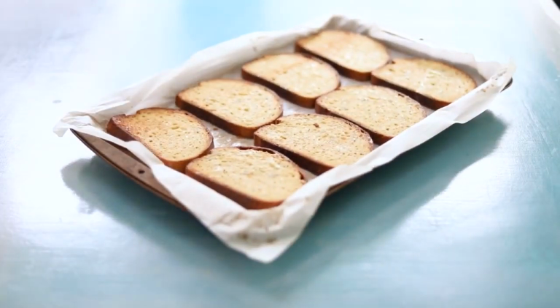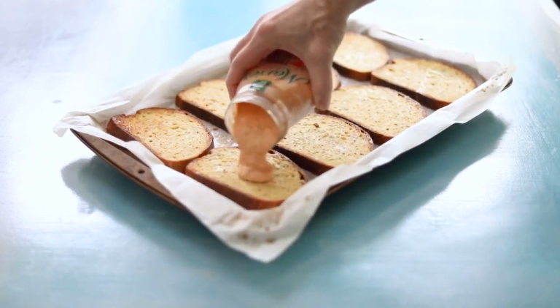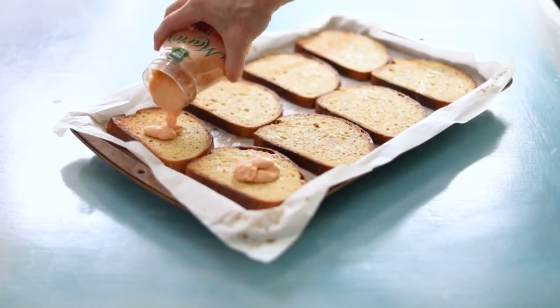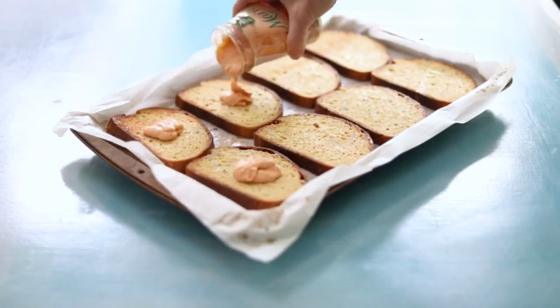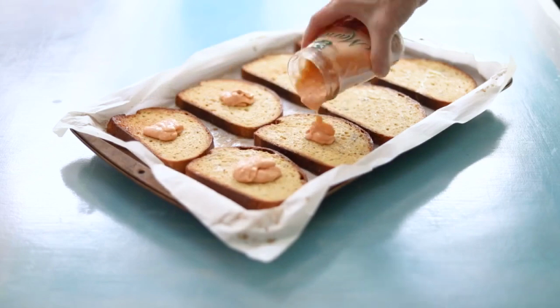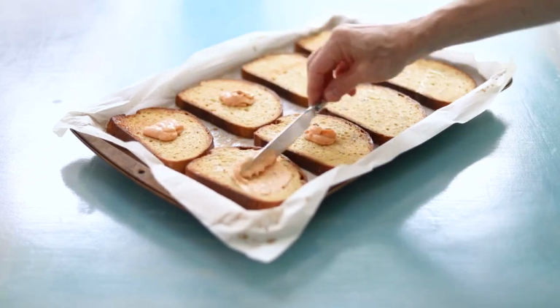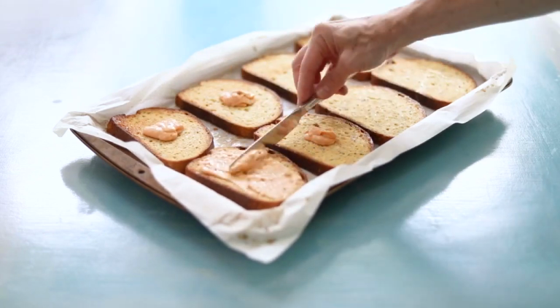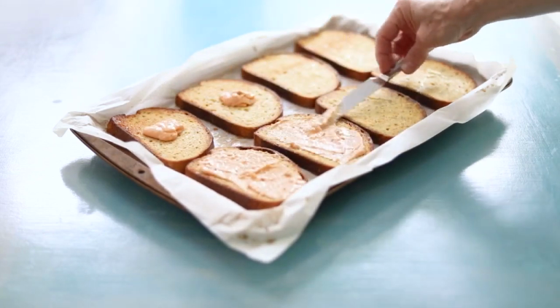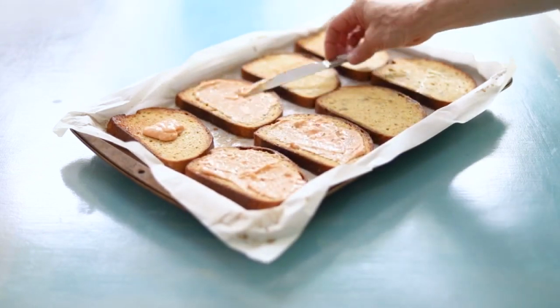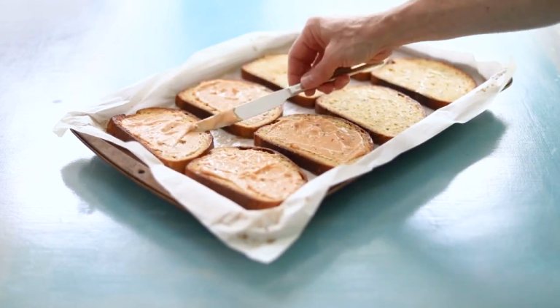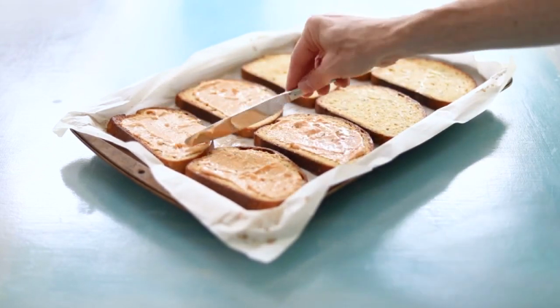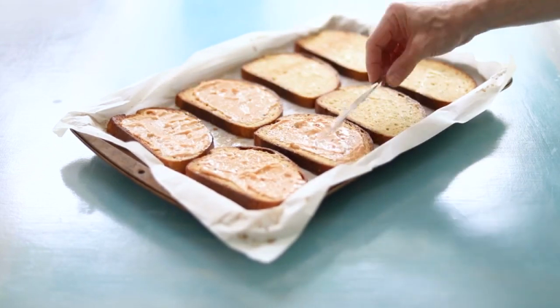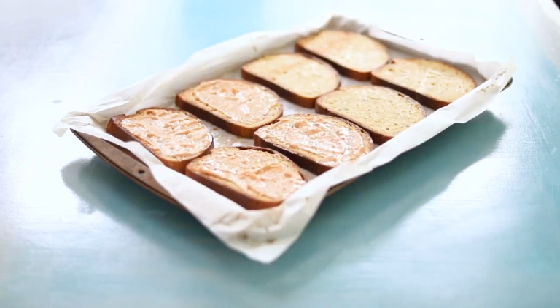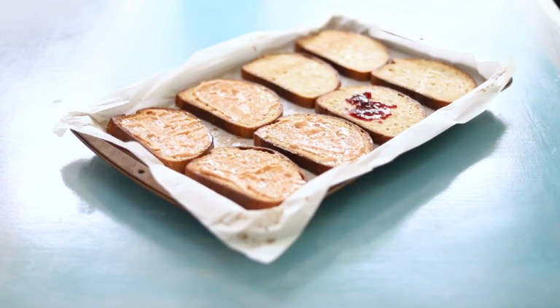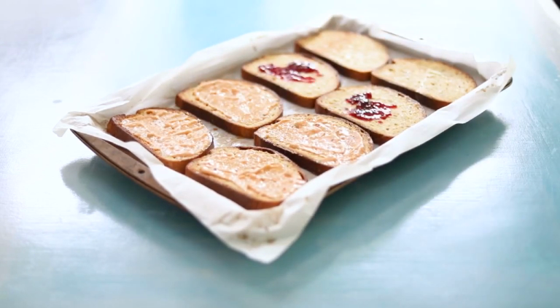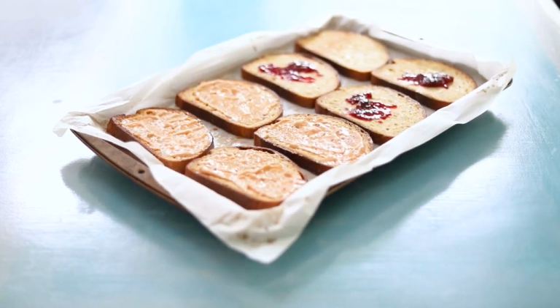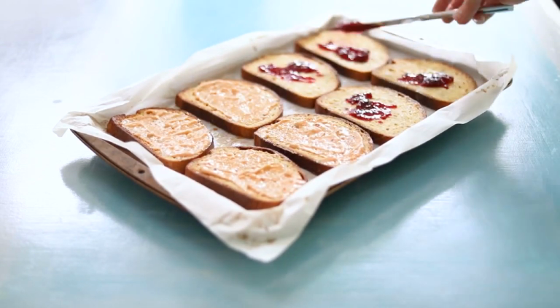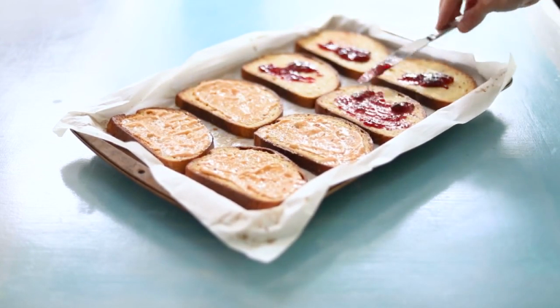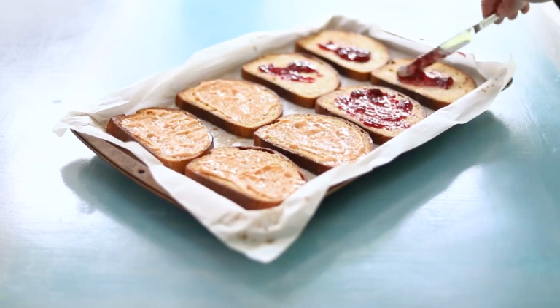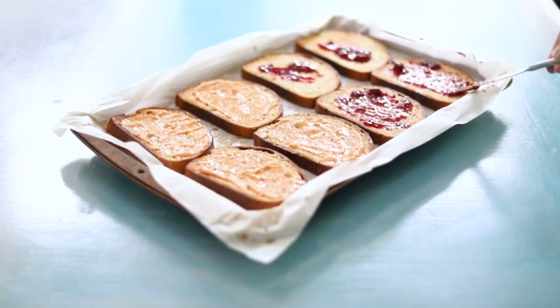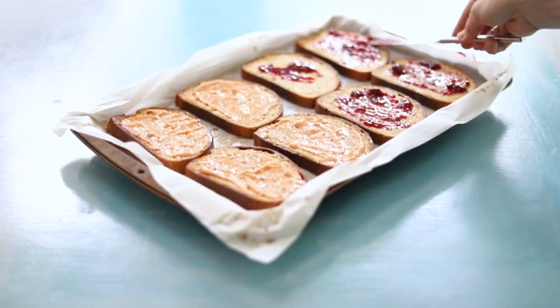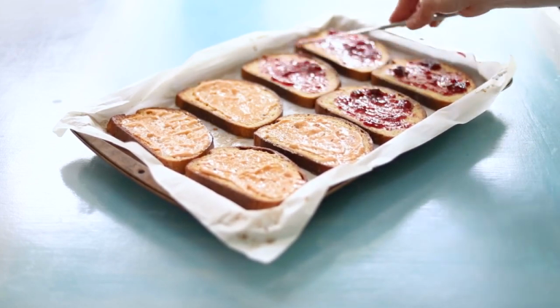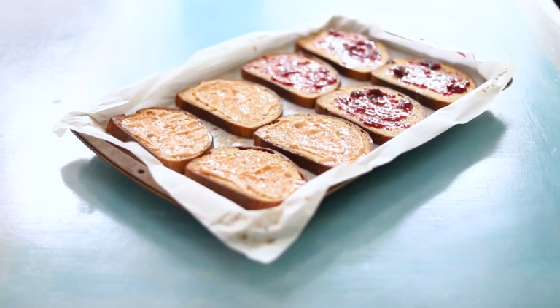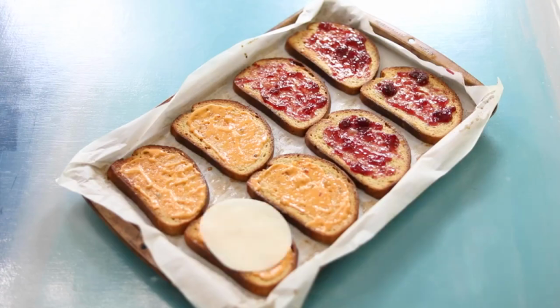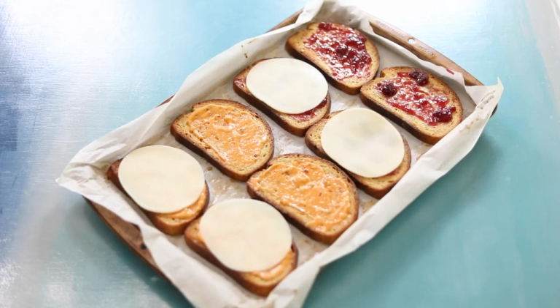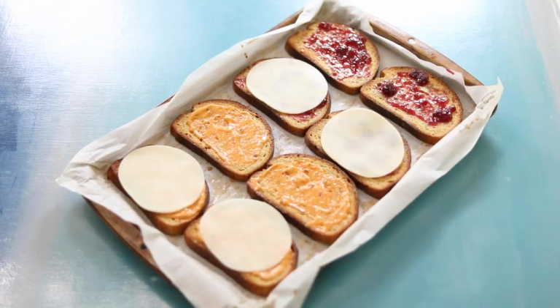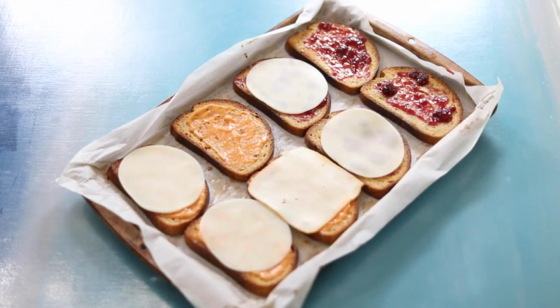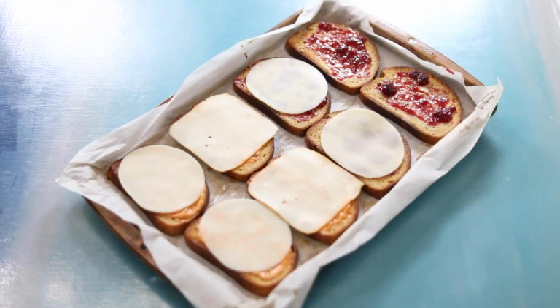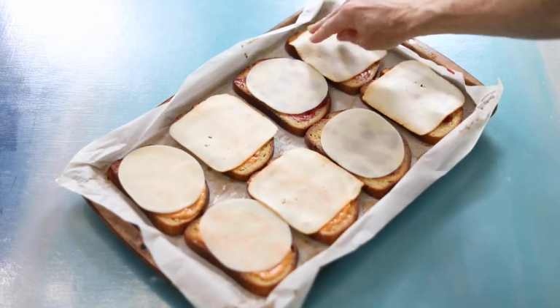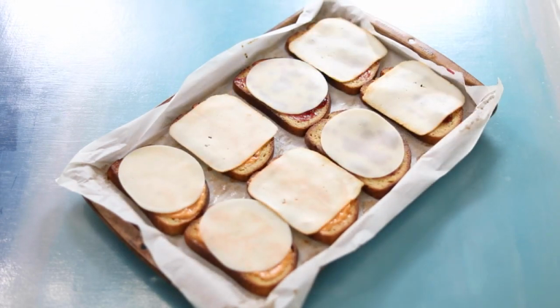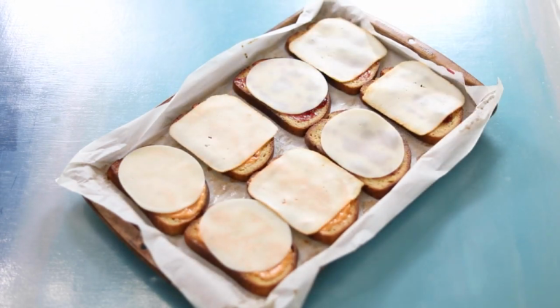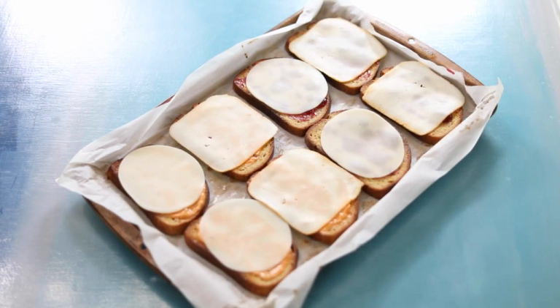Remove from the oven and slather thousand island dressing, raspberry jam, or any of your favorite sandwich spreads onto the french toast. Top with your favorite sliced cheese — I use provolone and Munster here.